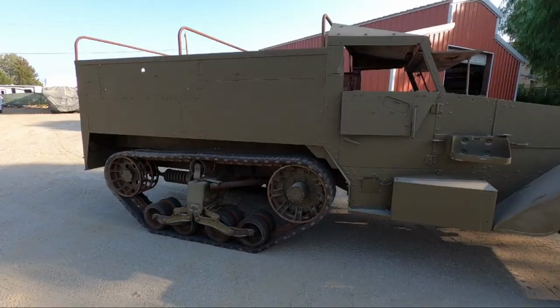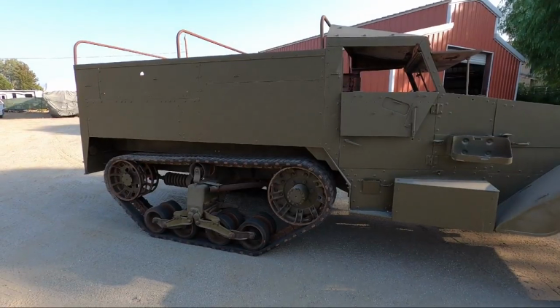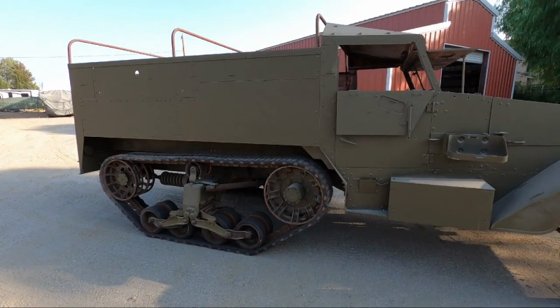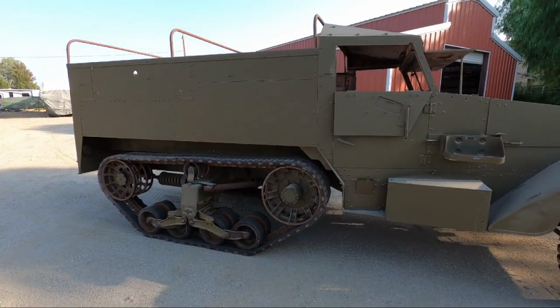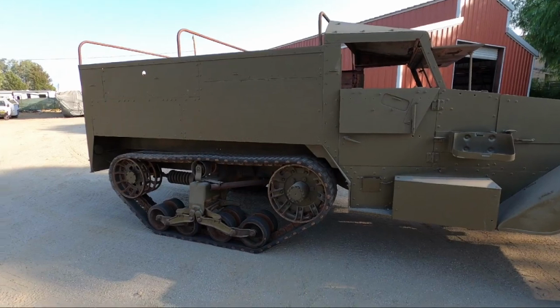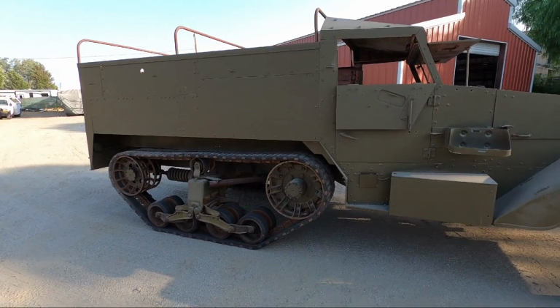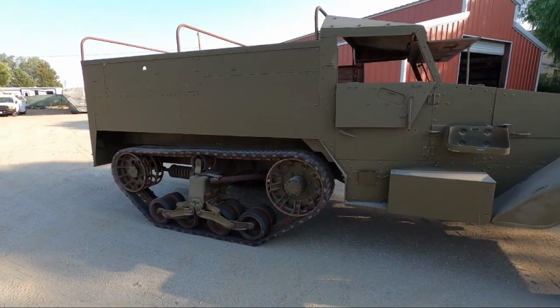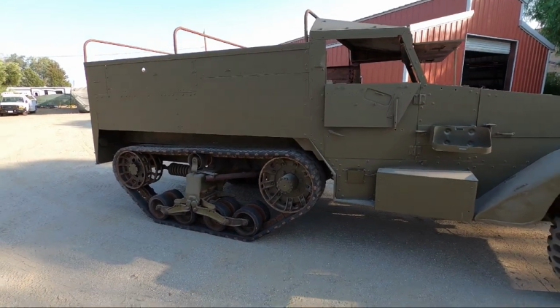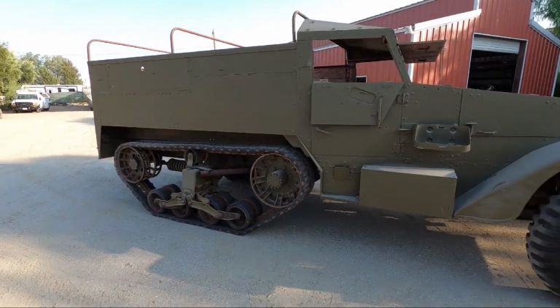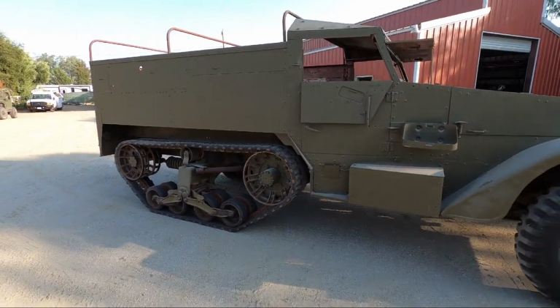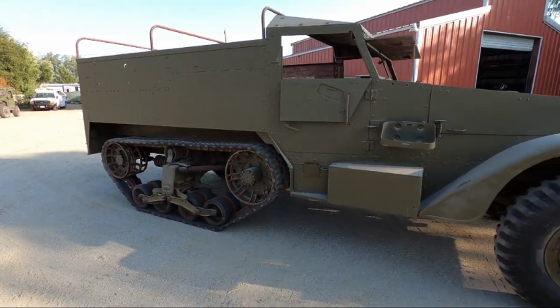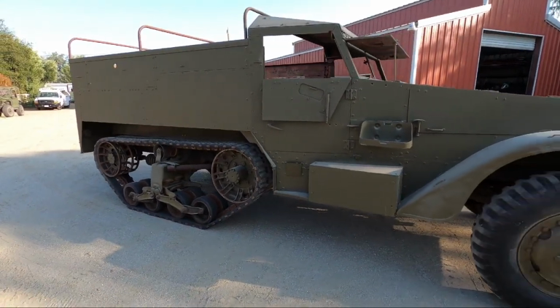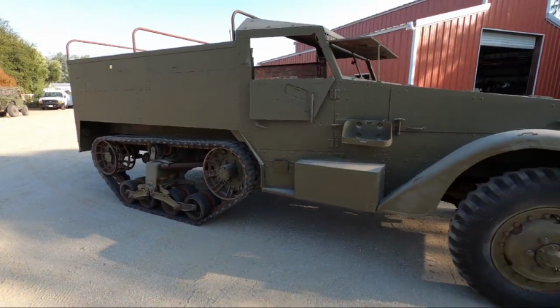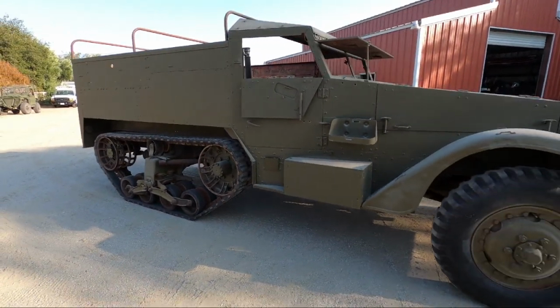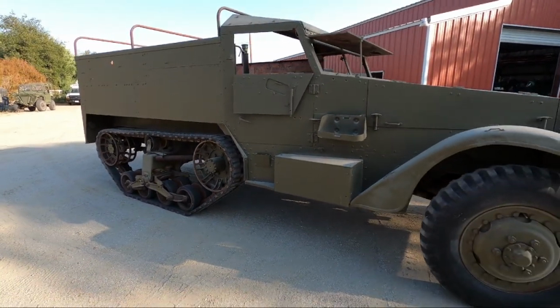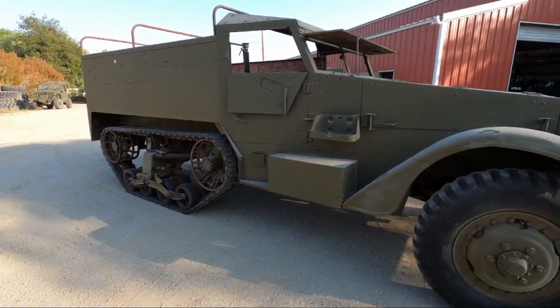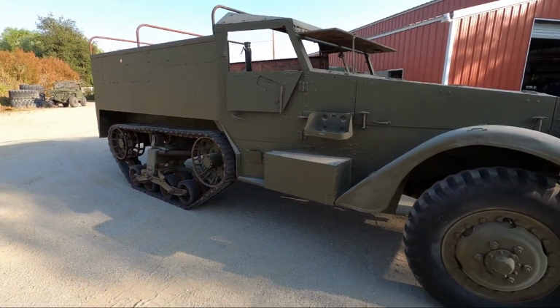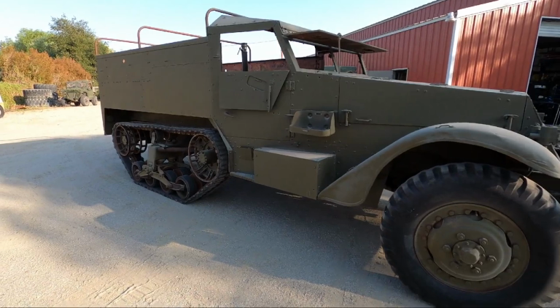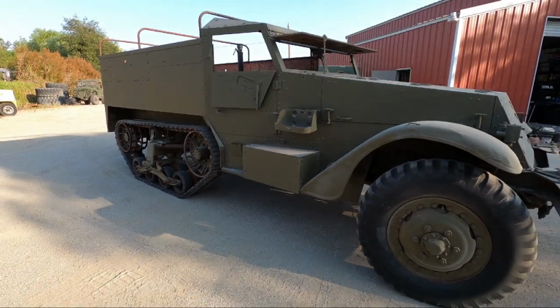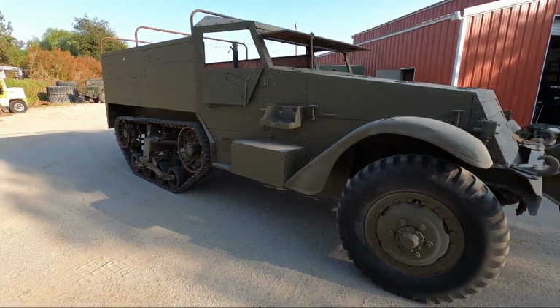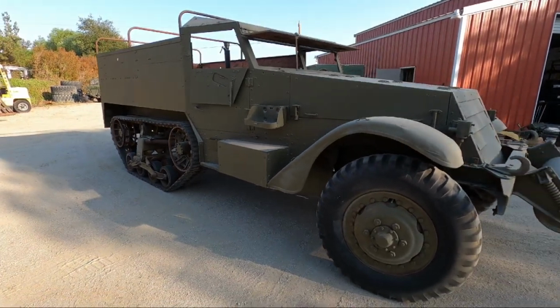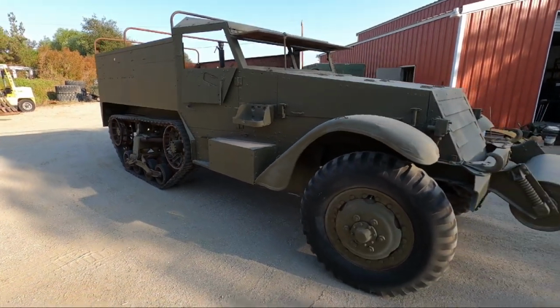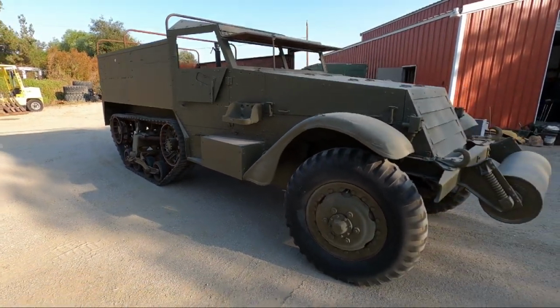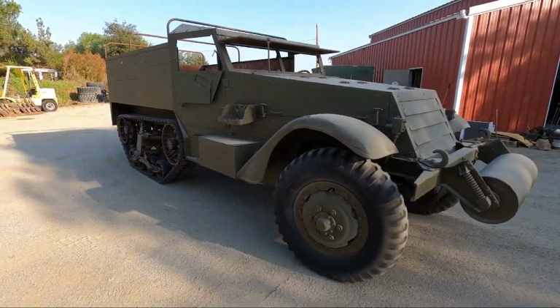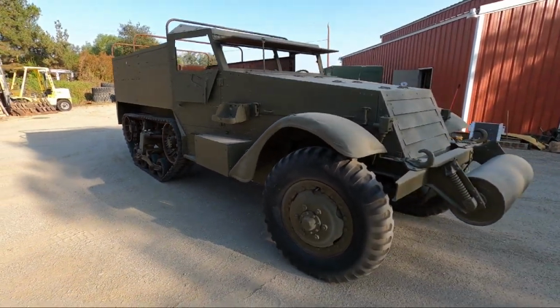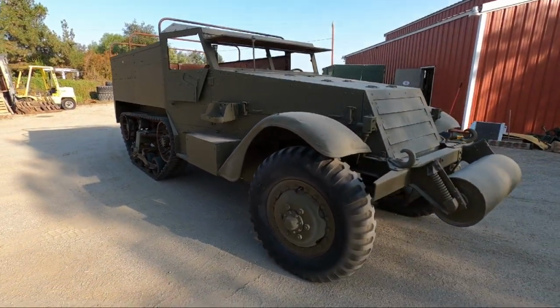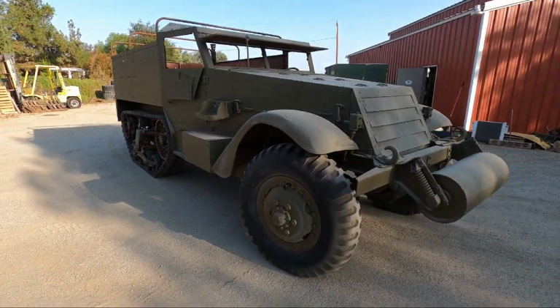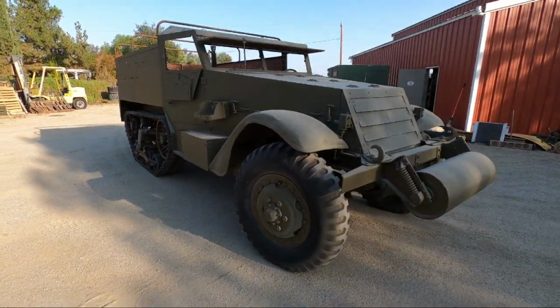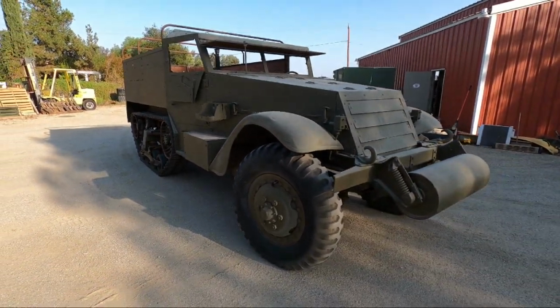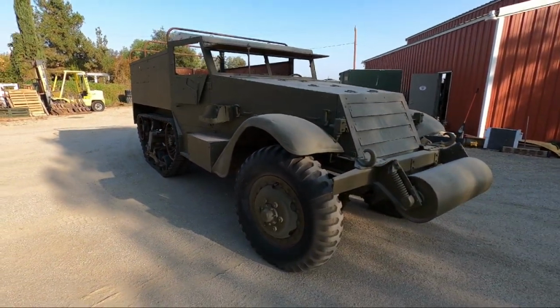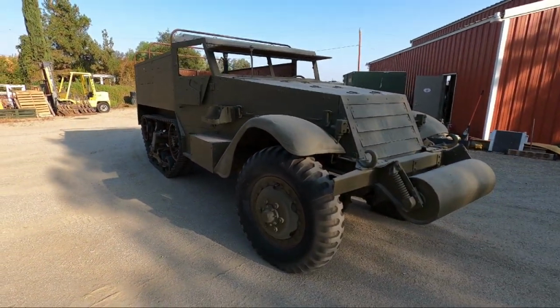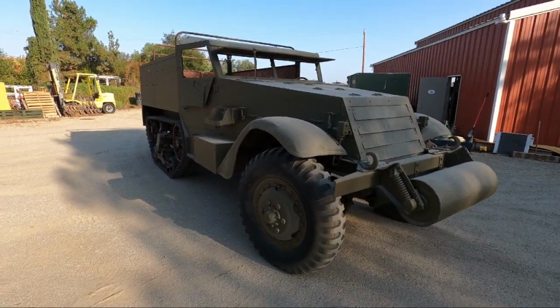I'm going to do some more videos on this half track as we do the work on it. I'll do a video on the tracks as we change them, and I'll also do a video on the braking system after we do the upgrade, showing what we did there.